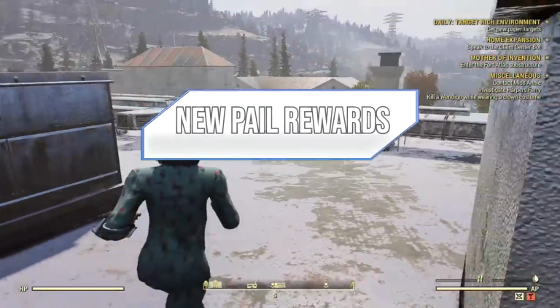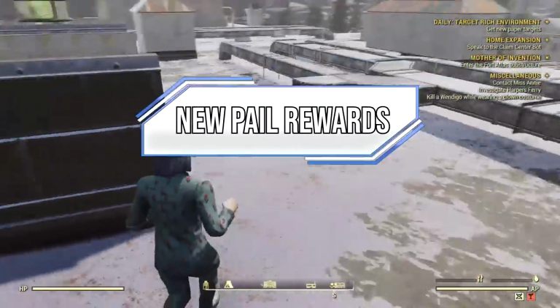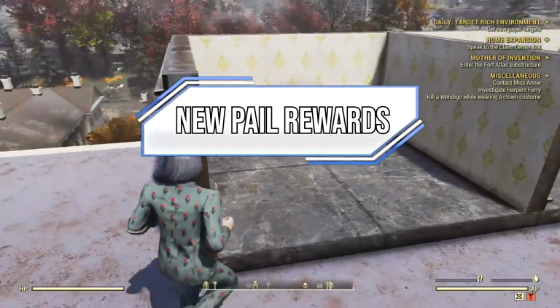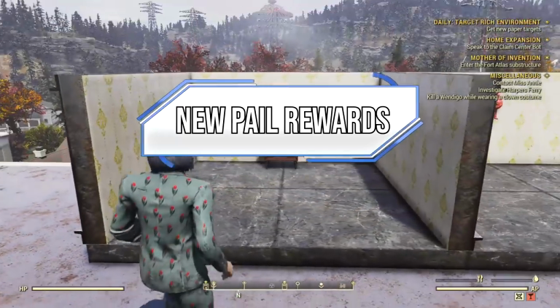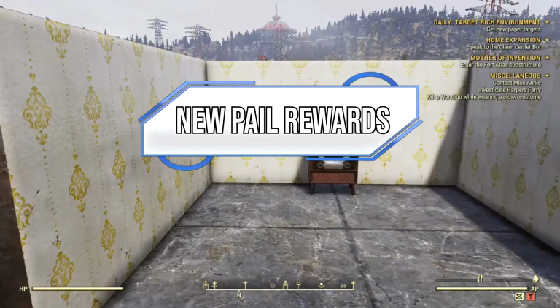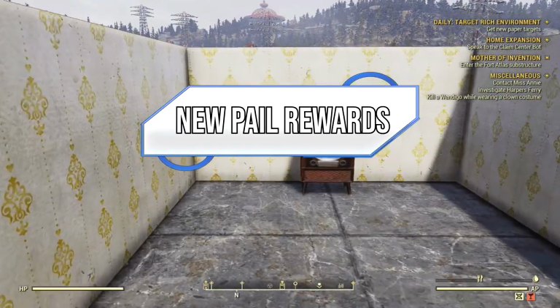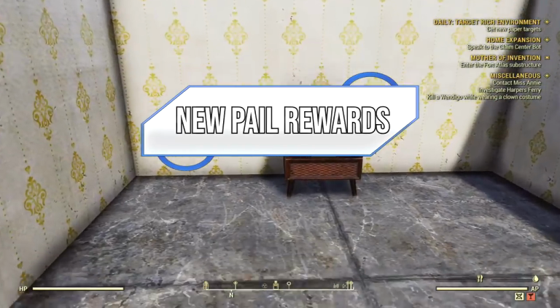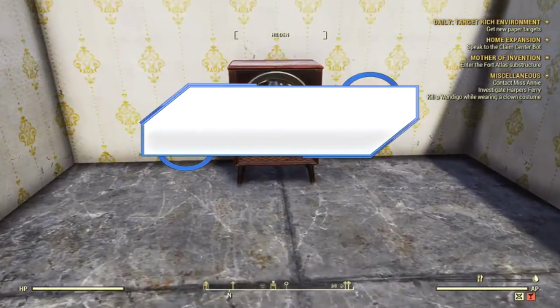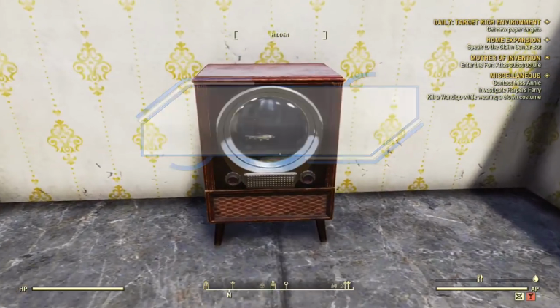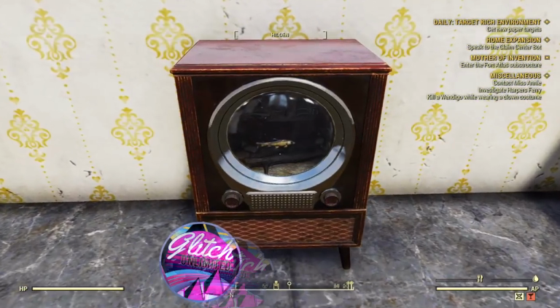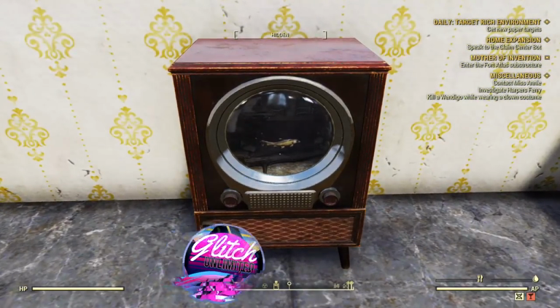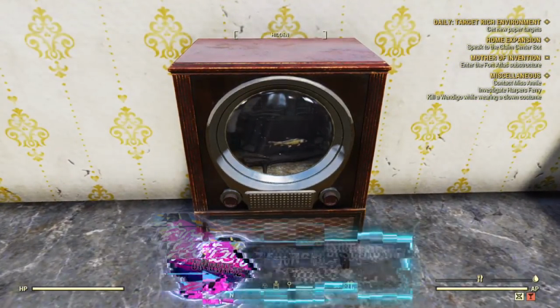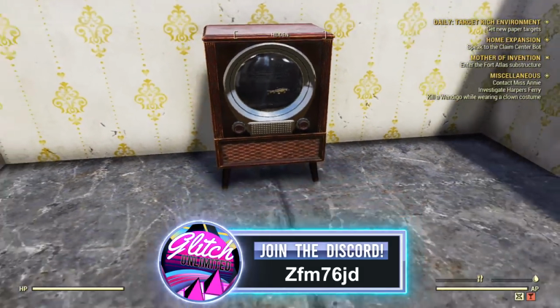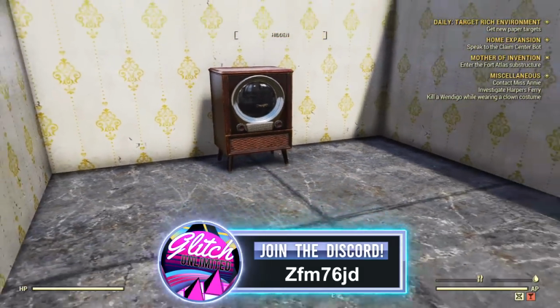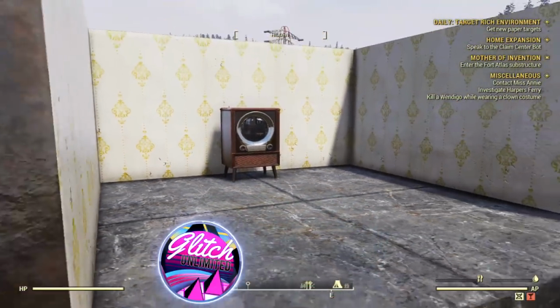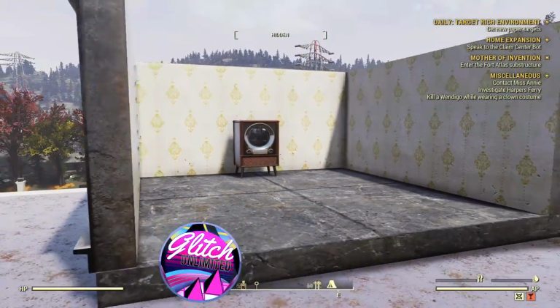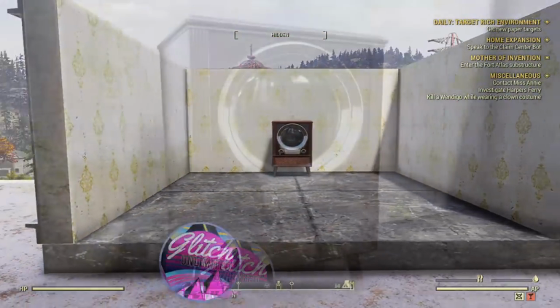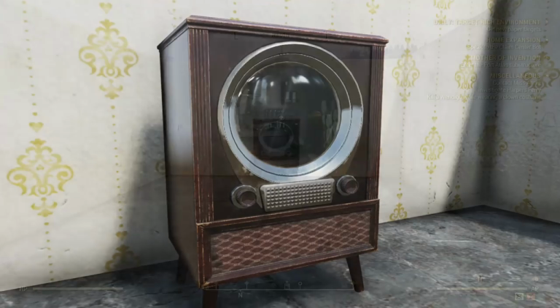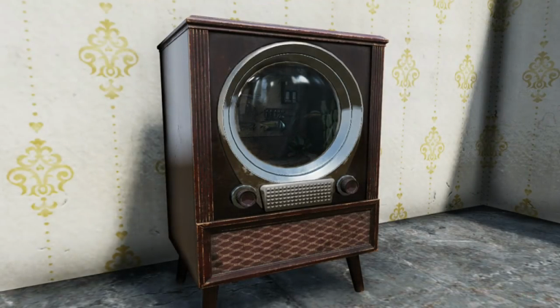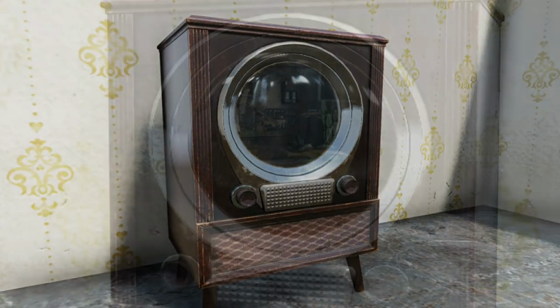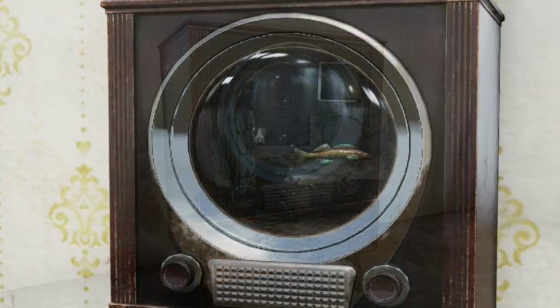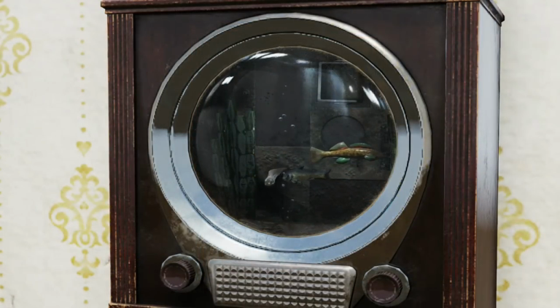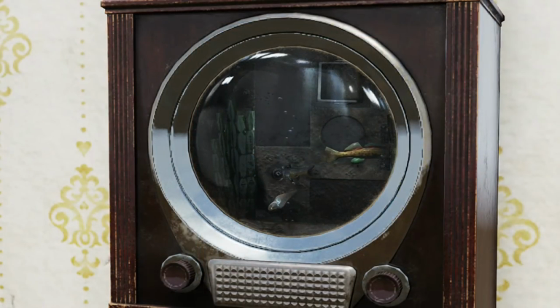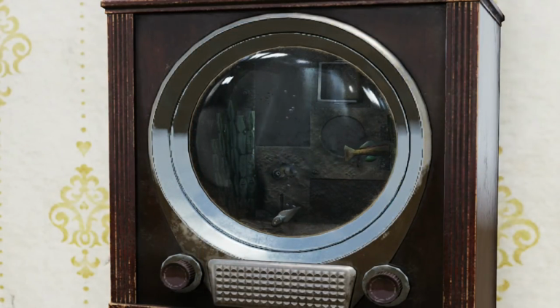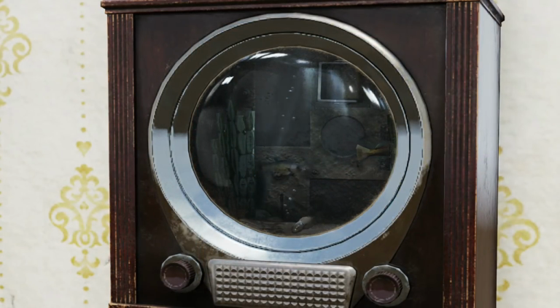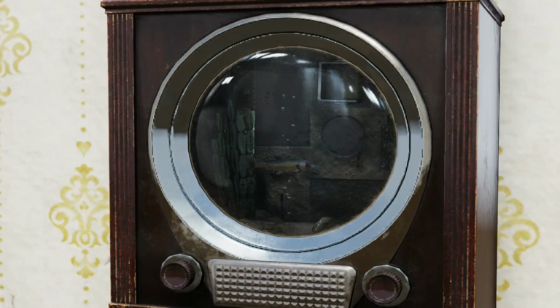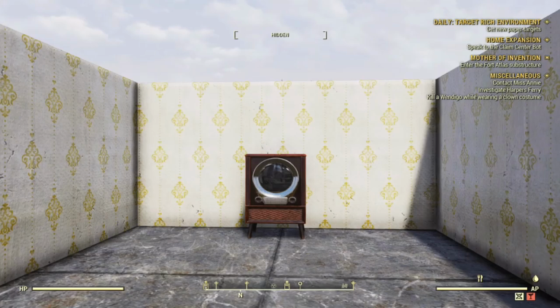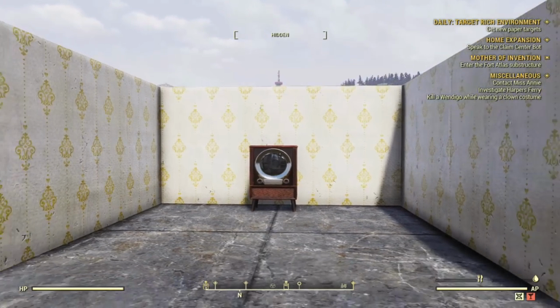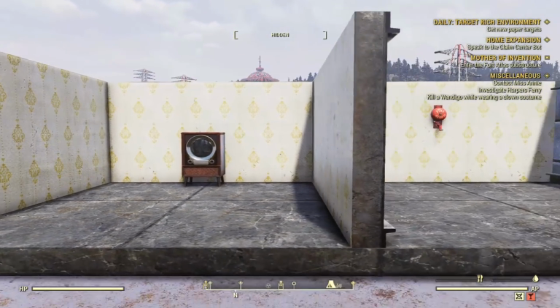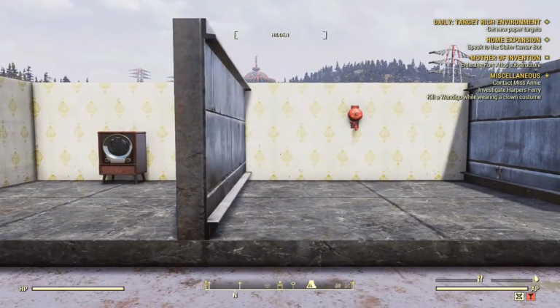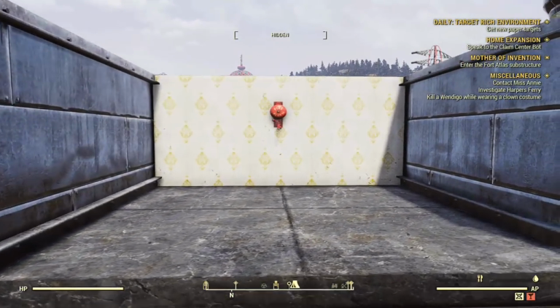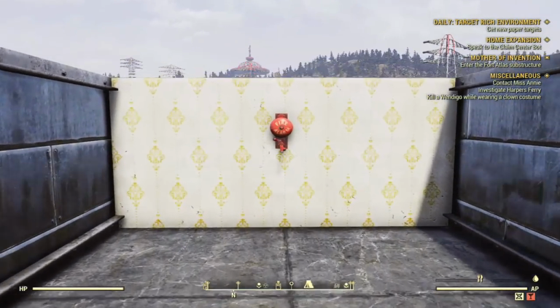Let's start off with the new pail rewards. This right here is going to be a TV aquarium that you're able to have a chance of dropping within those pails. You'll have a better chance of this dropping if you use ordinate pails instead of the basic ones, but you can still have a chance of it dropping.